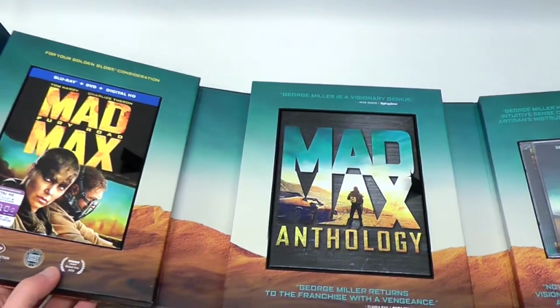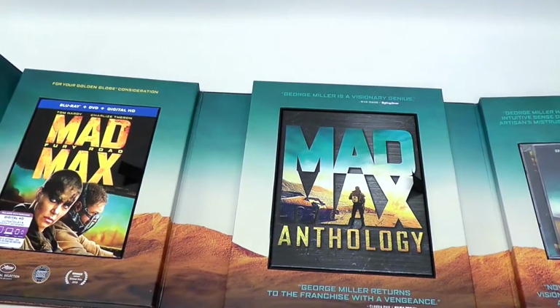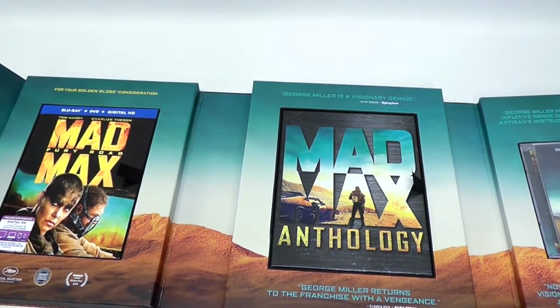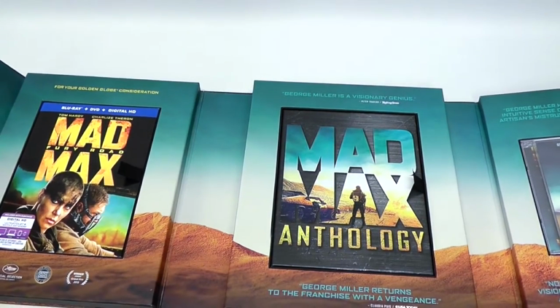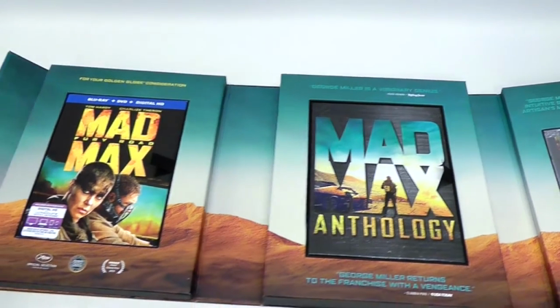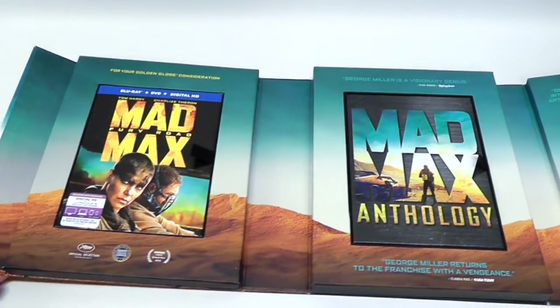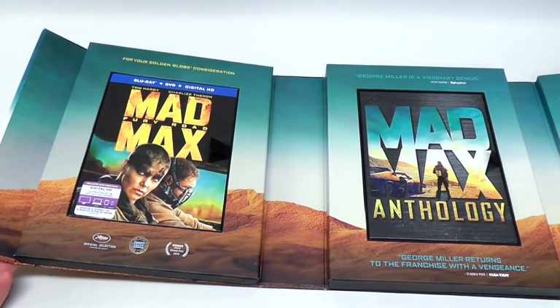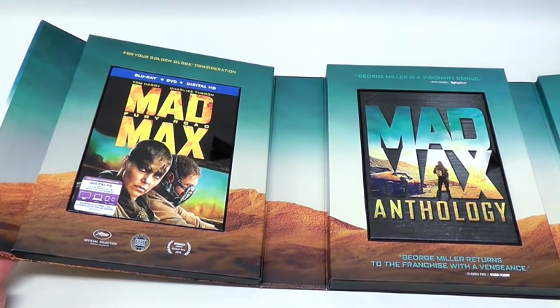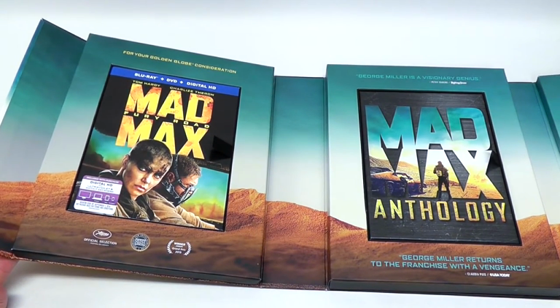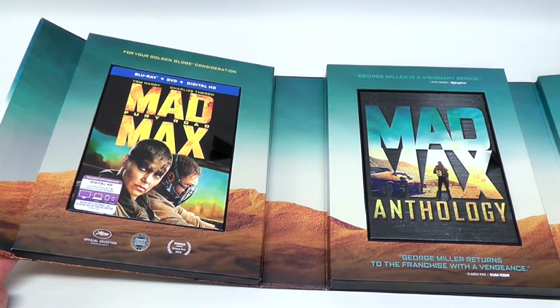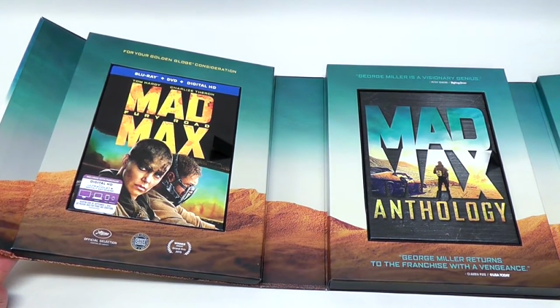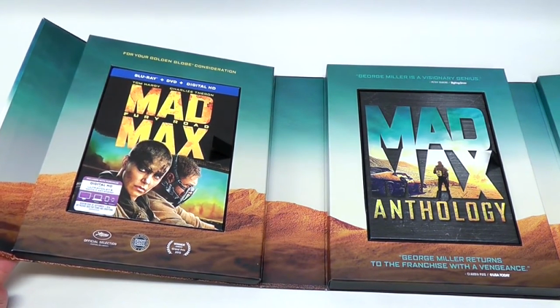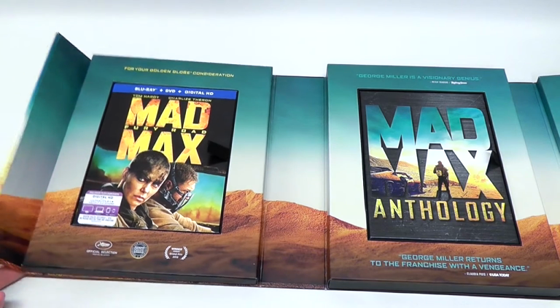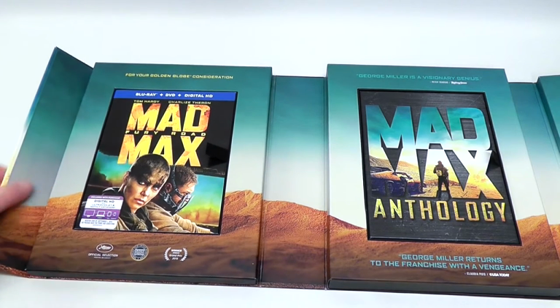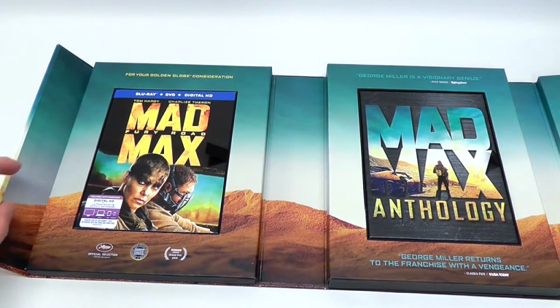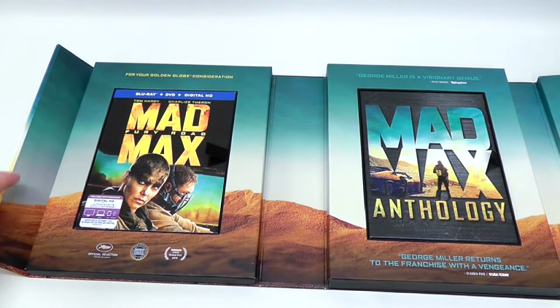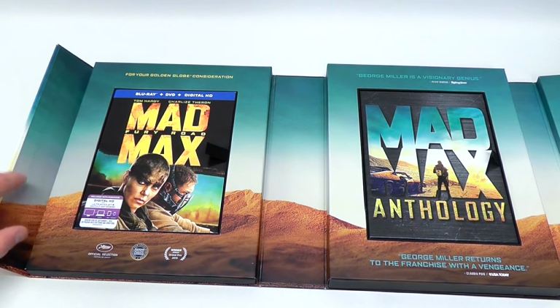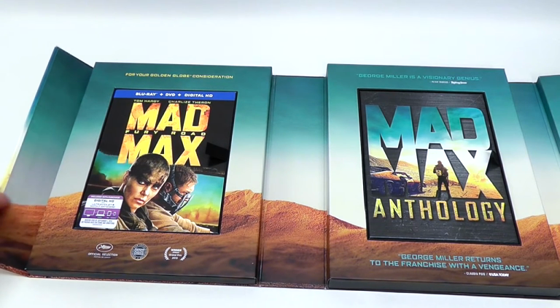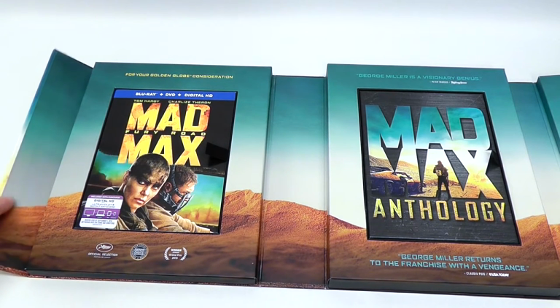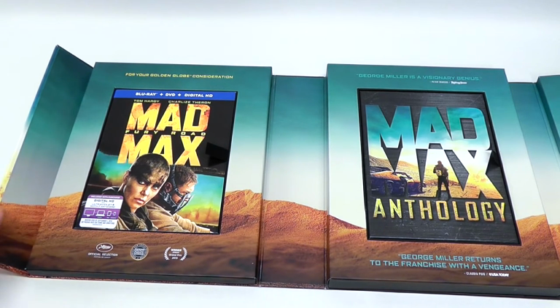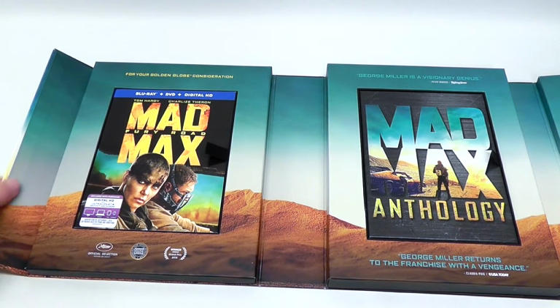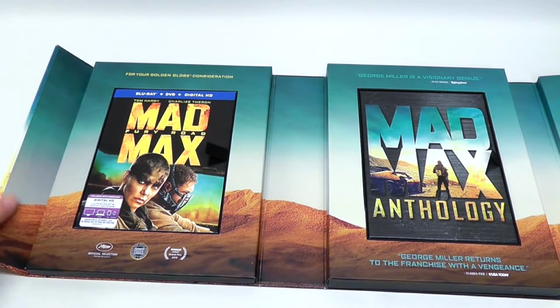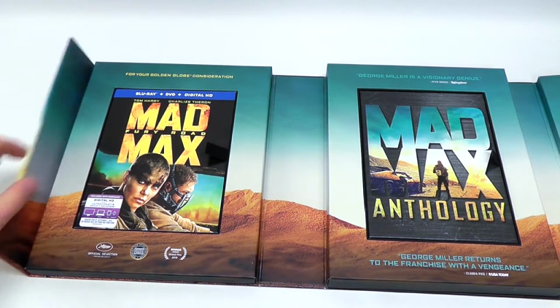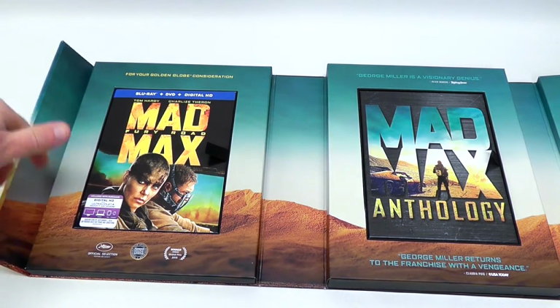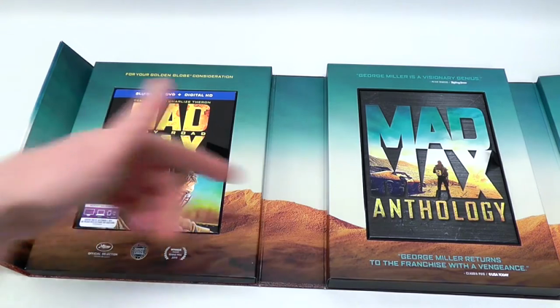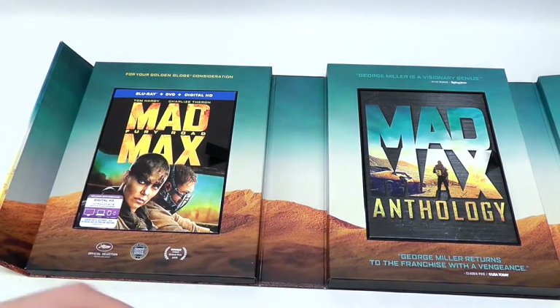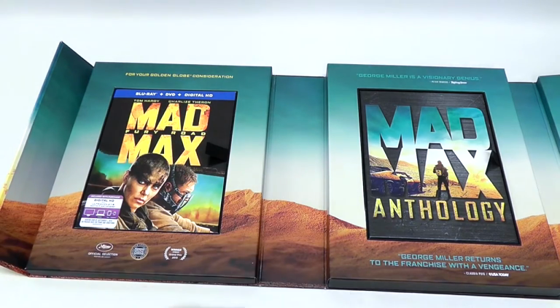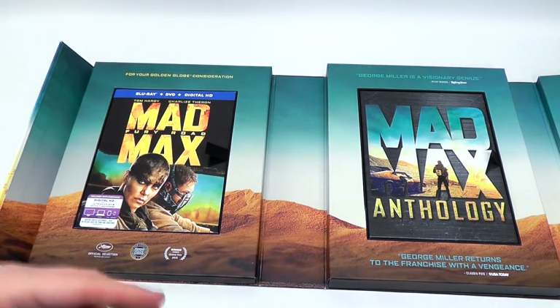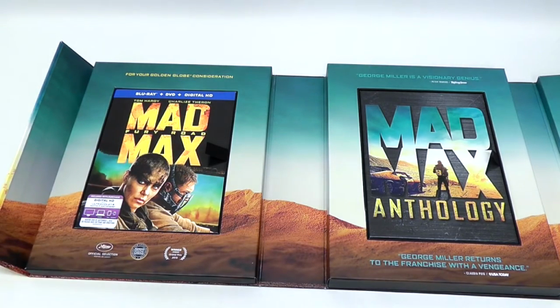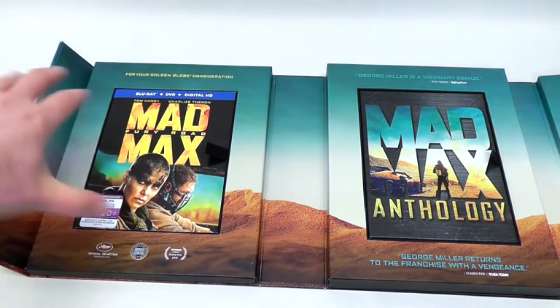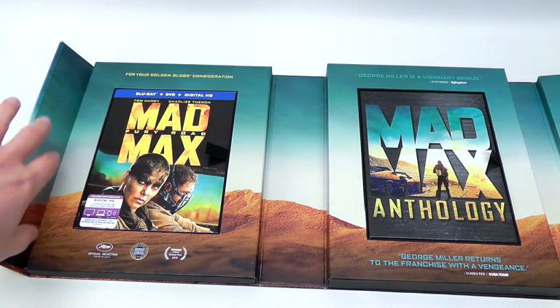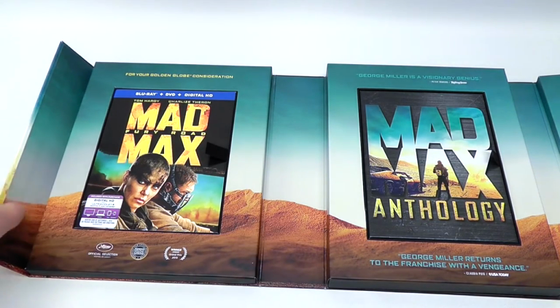Speaking of entirety, it's actually a little too big to see it all in frame at the same time. I wanted to mention that the flap on the end here is actually a magnetic seal — you'll be seeing that when I close the box back up again. I just love that.